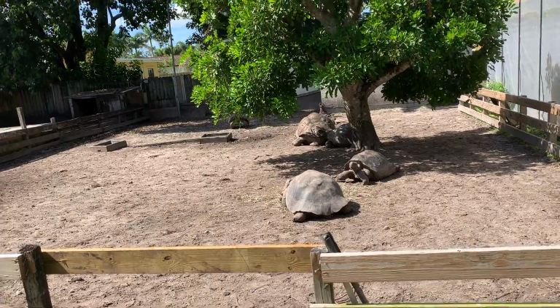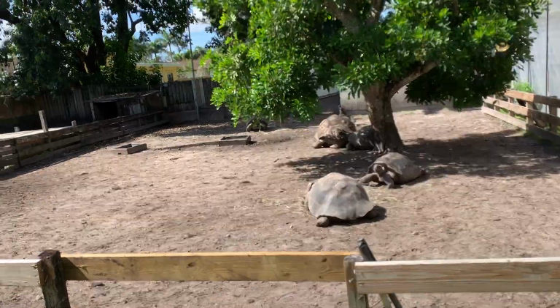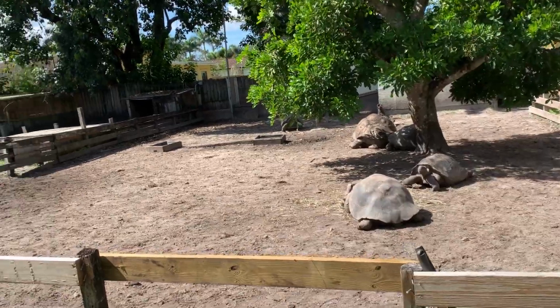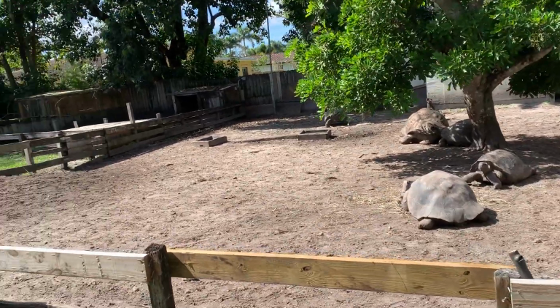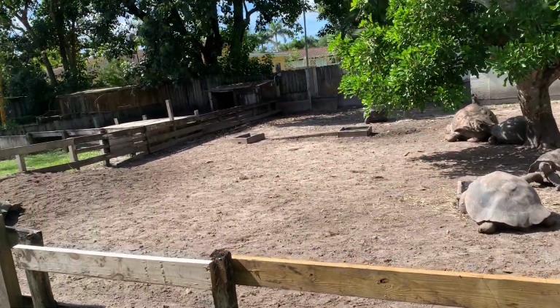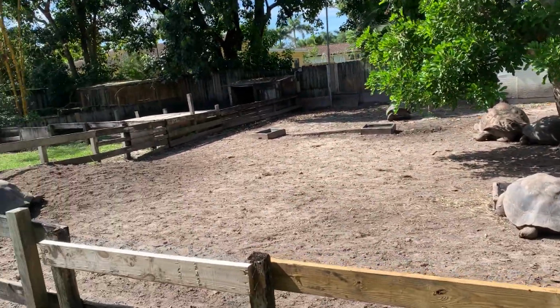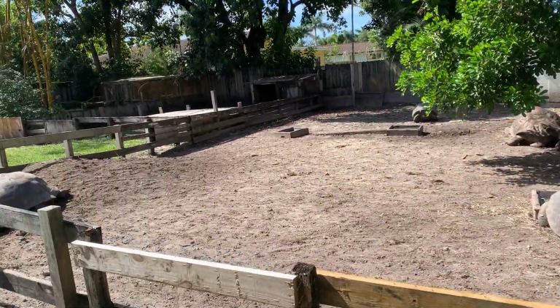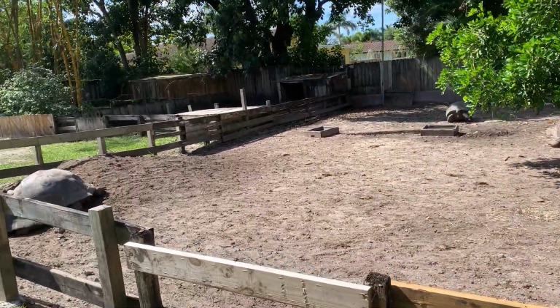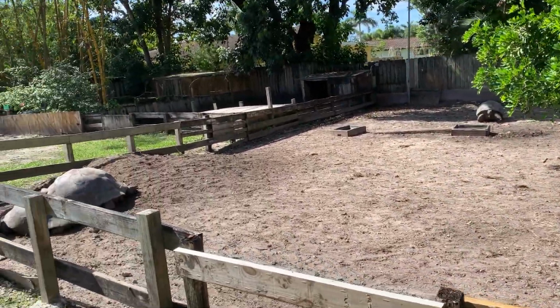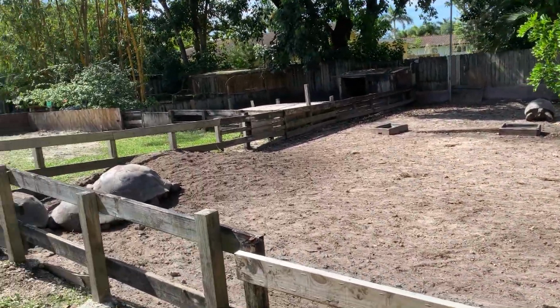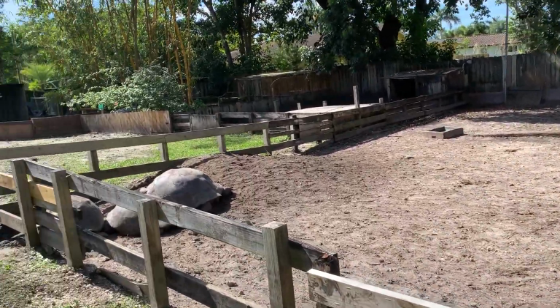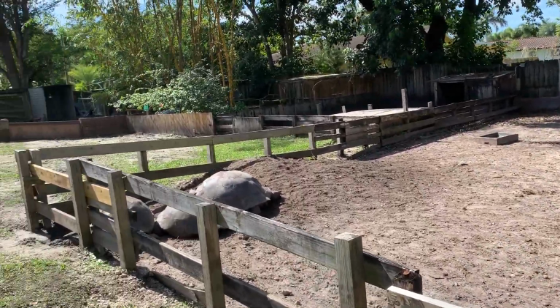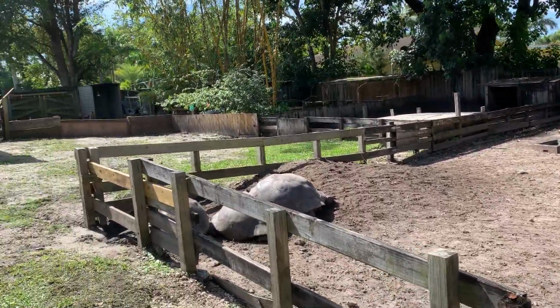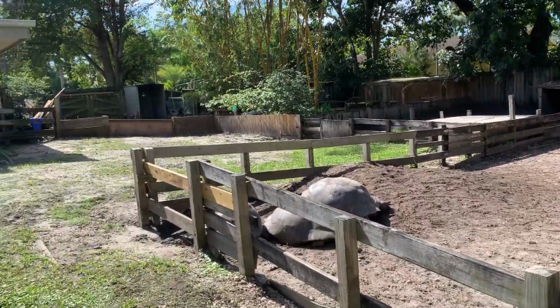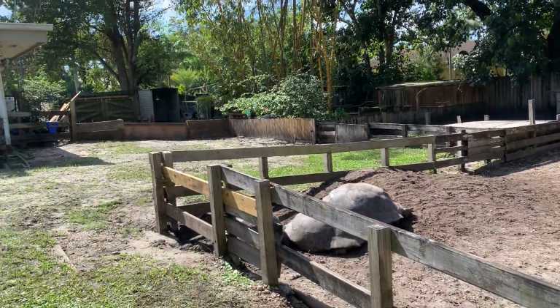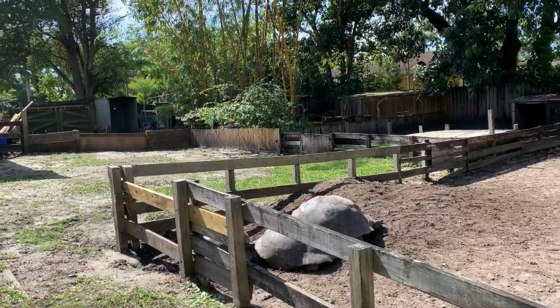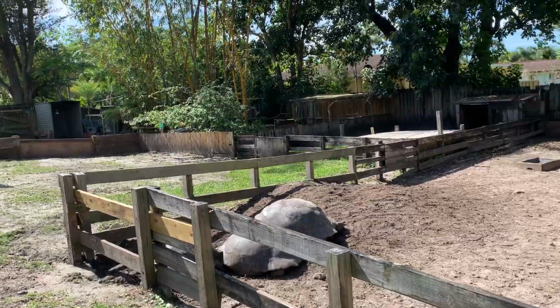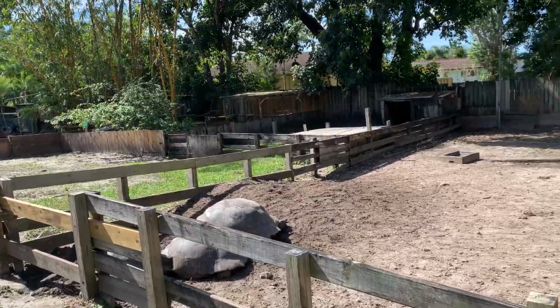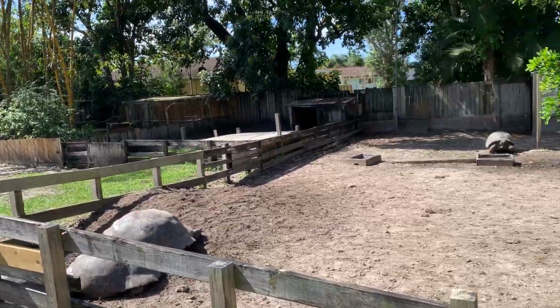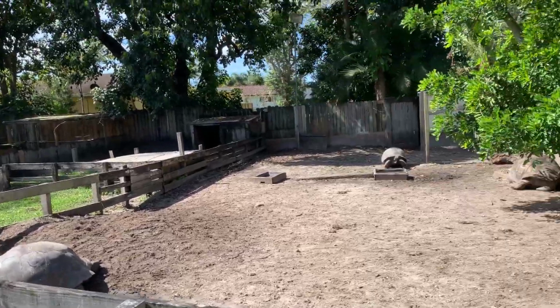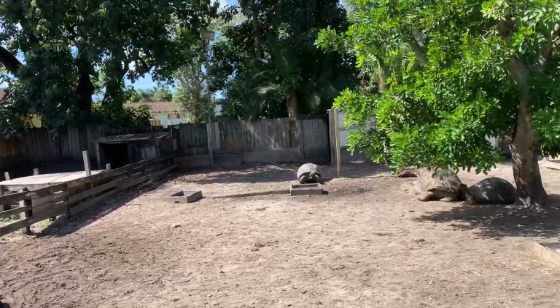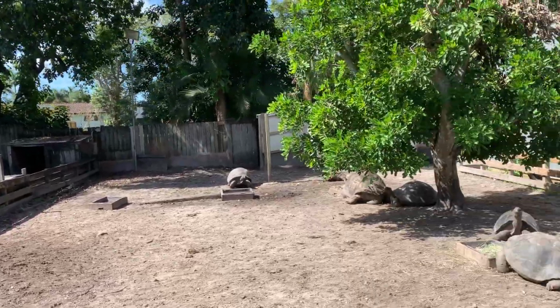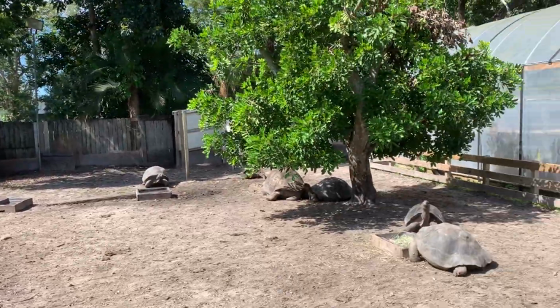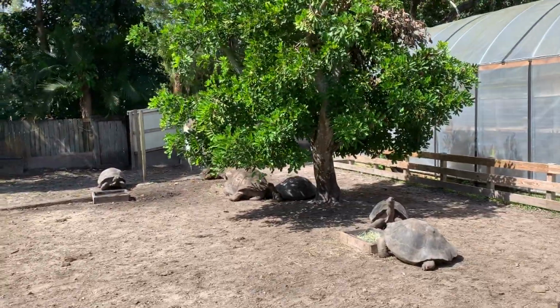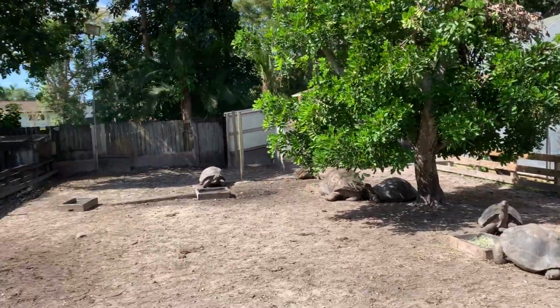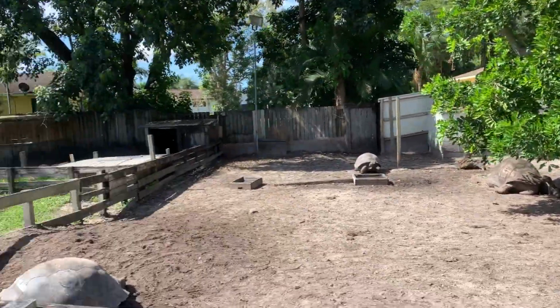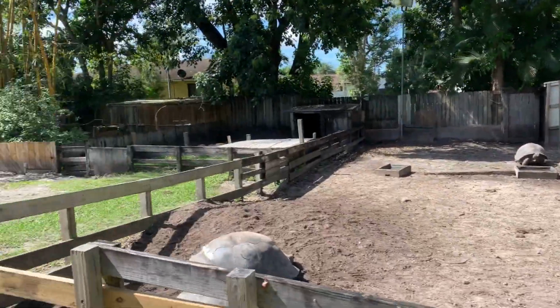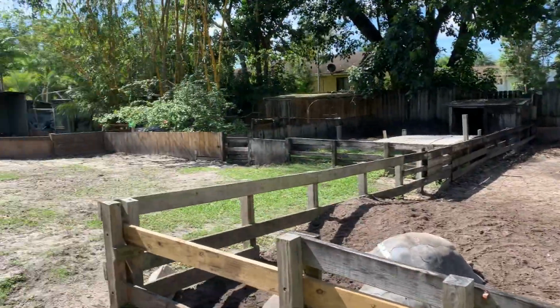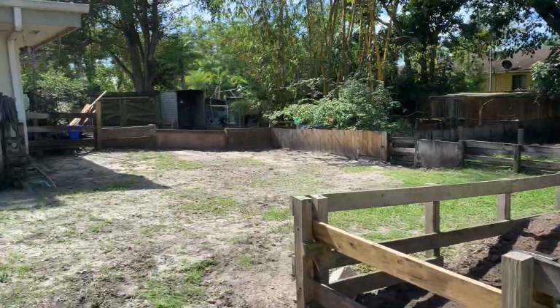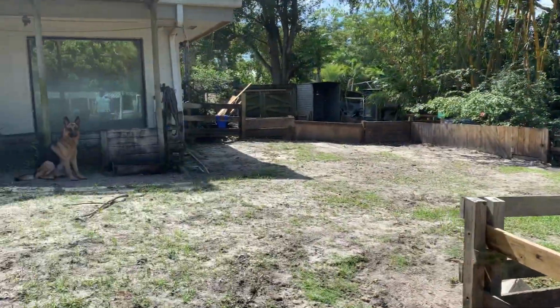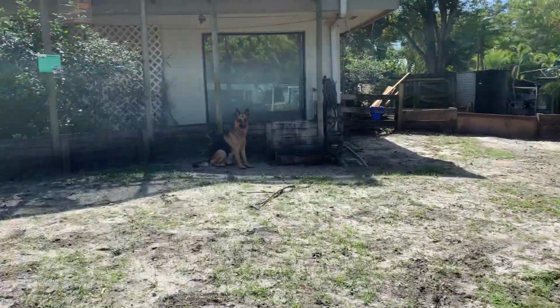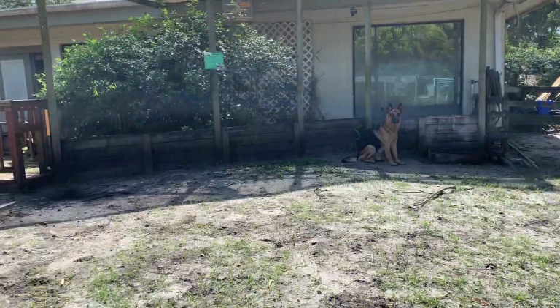Just a second video from here in South Florida. Finally a nice day. The big tortoises are out, just catching up on some of that sun that they haven't had.